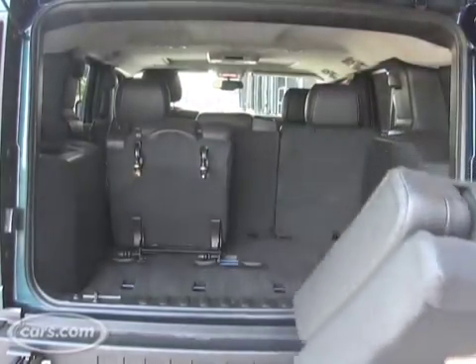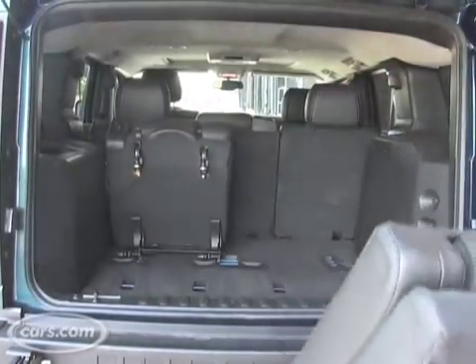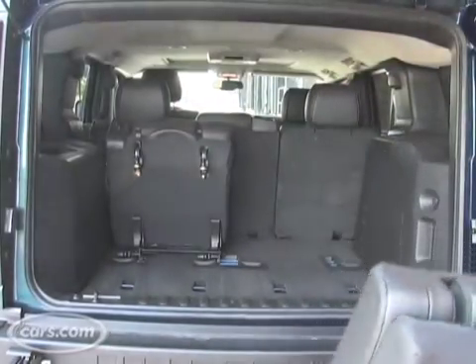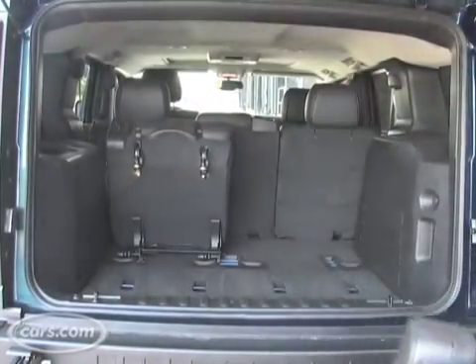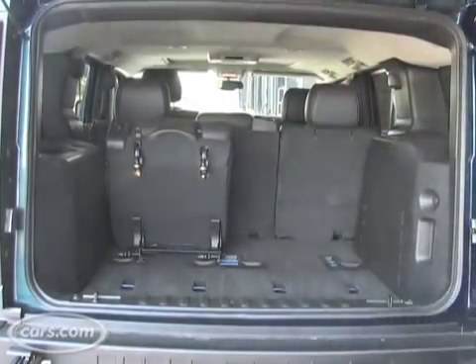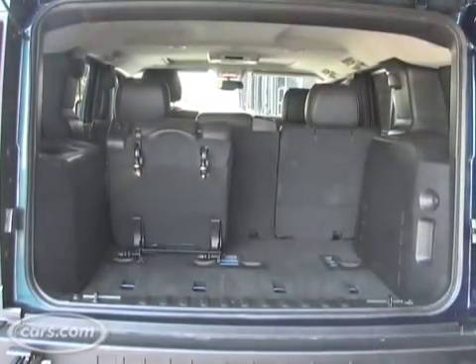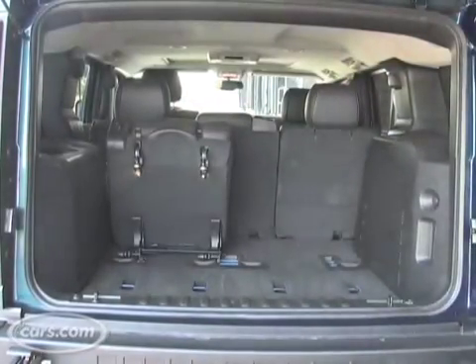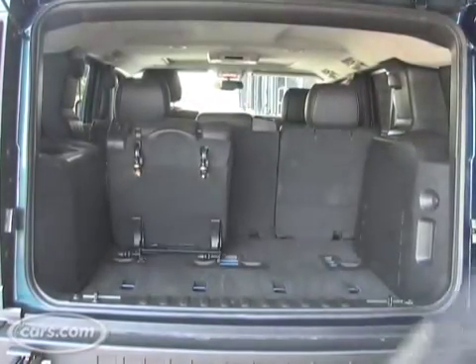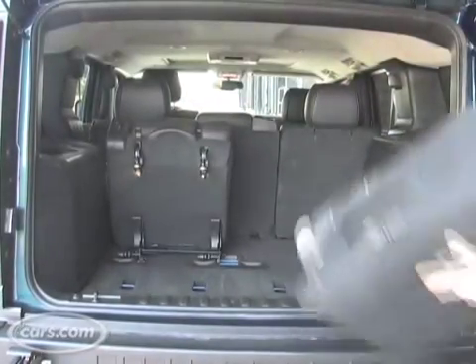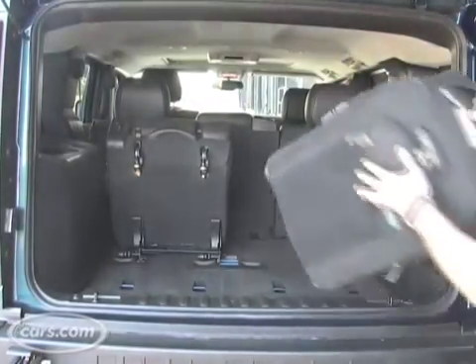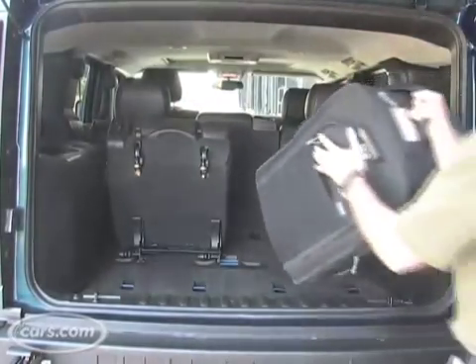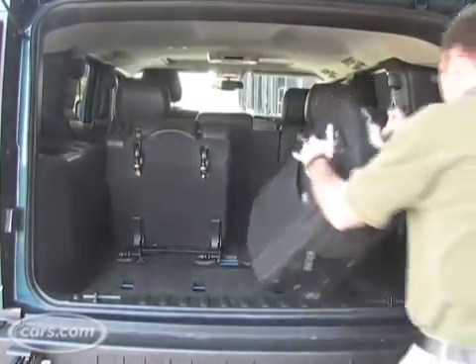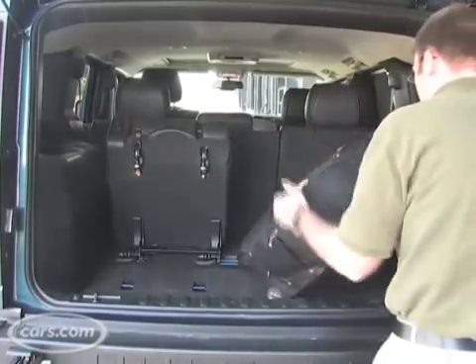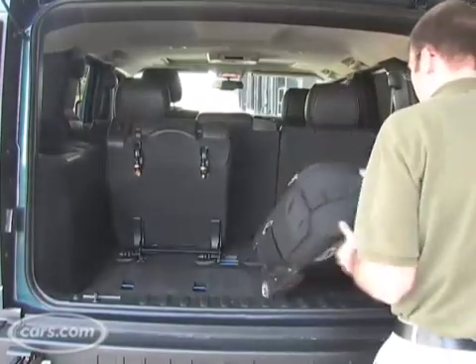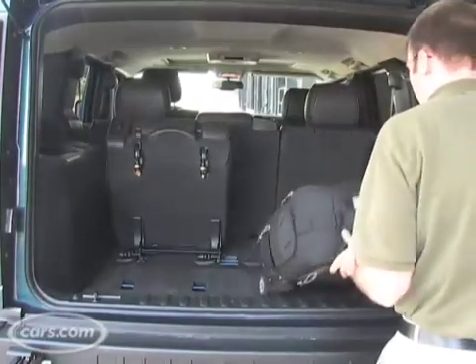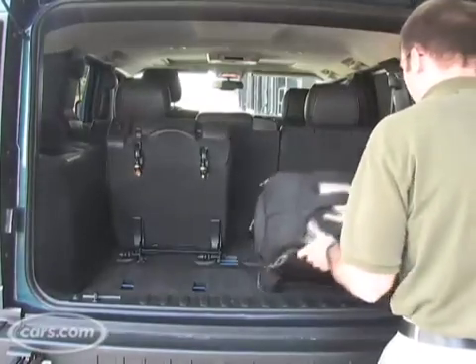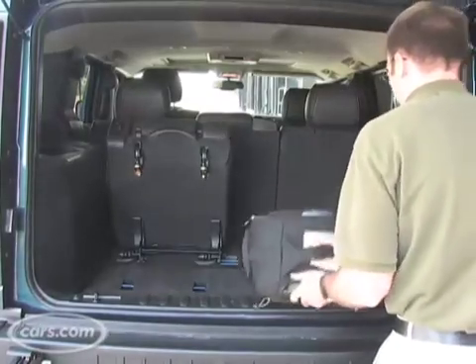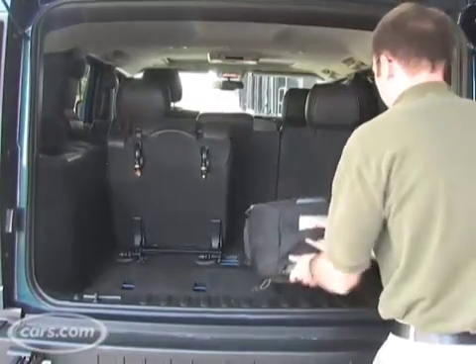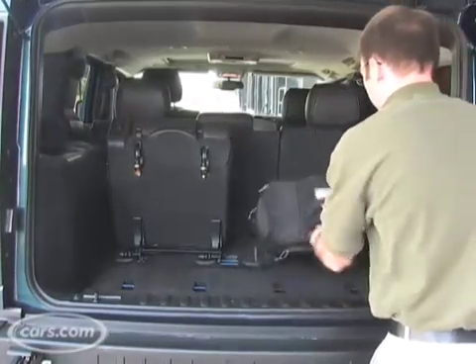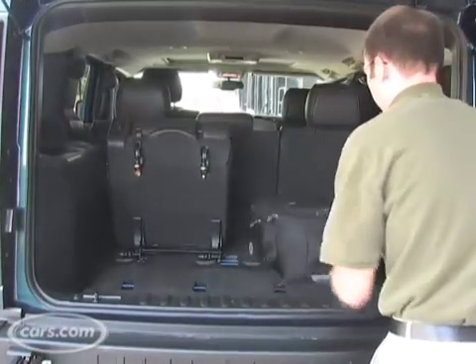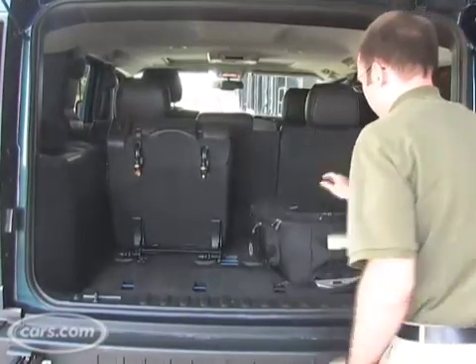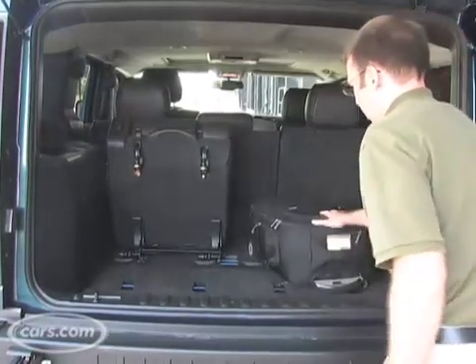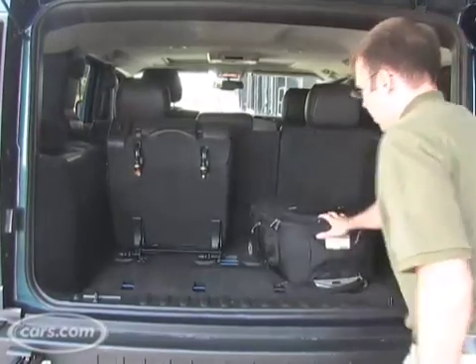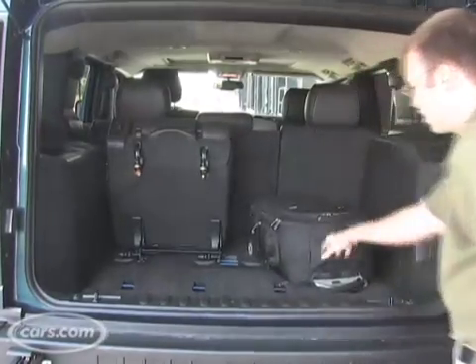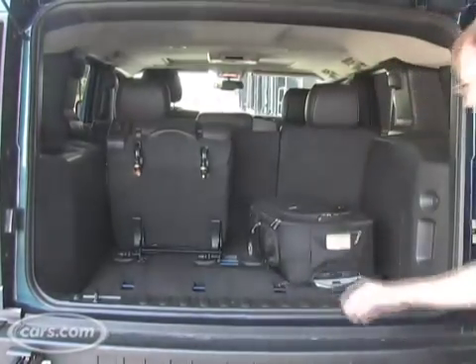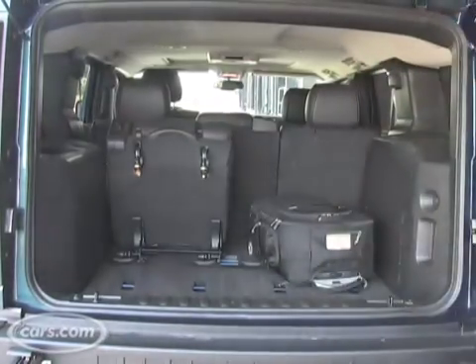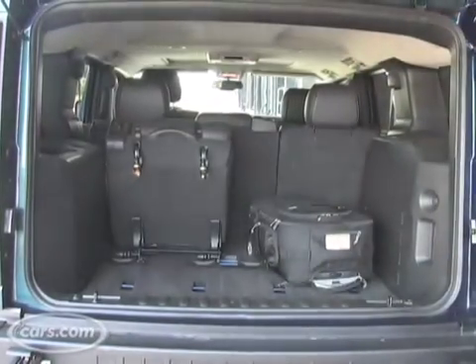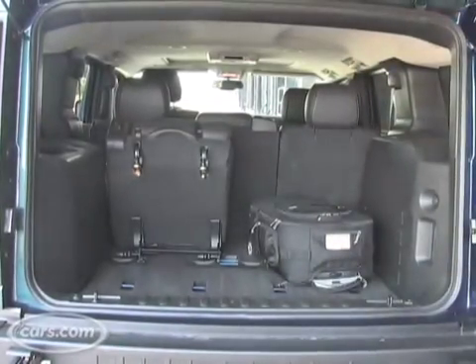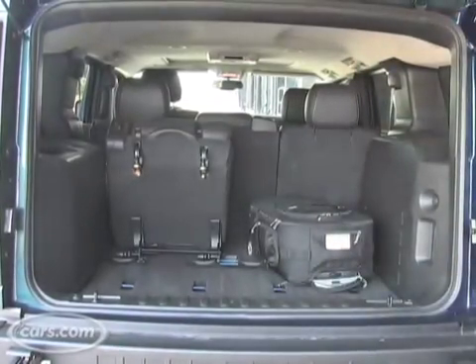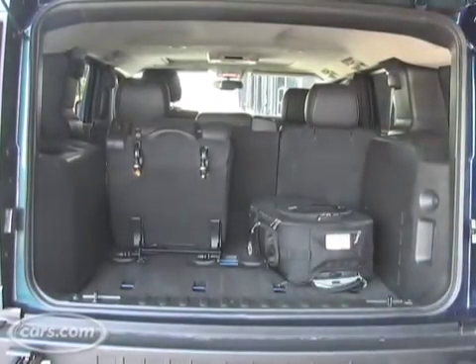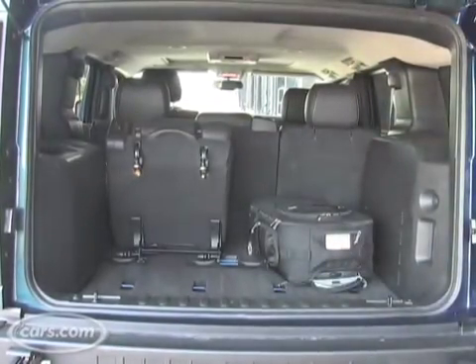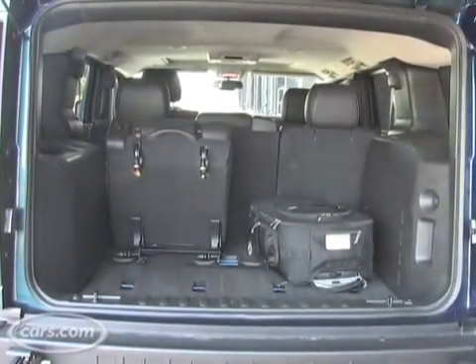That means if you take the third row seats out, you have to store them somewhere. When they are removed though, there's 40 cubic feet of space for your stuff, which is a pretty good size for this vehicle.